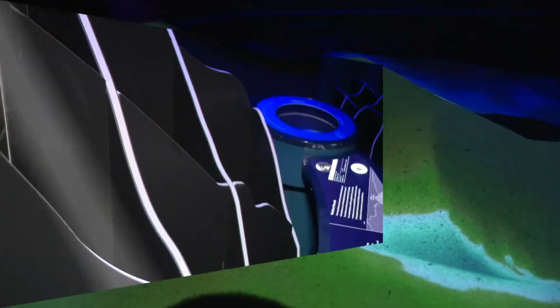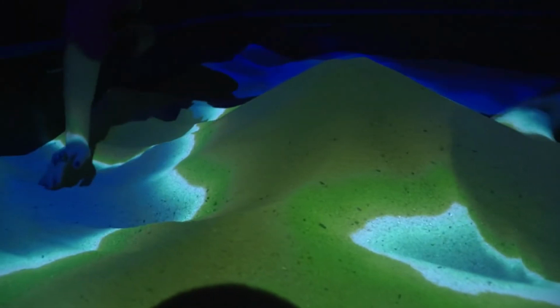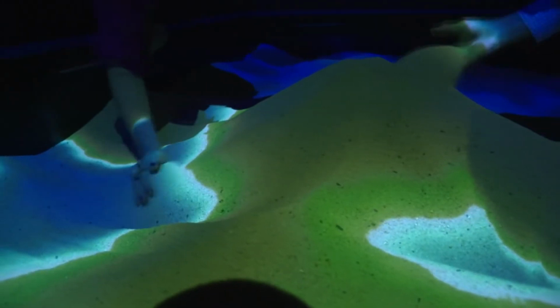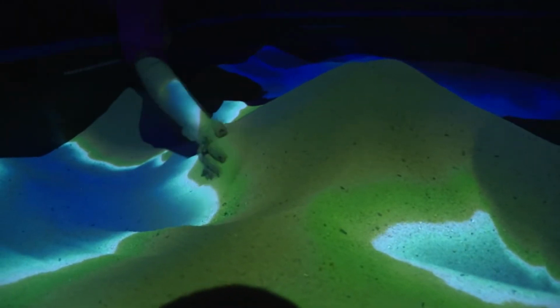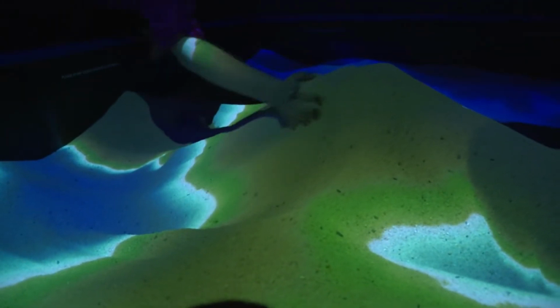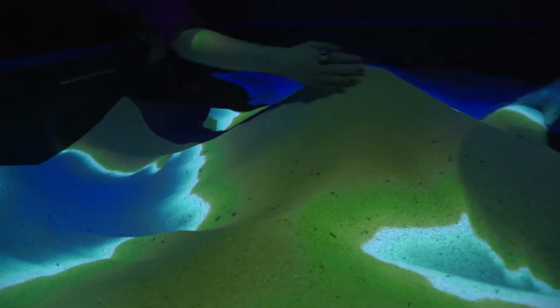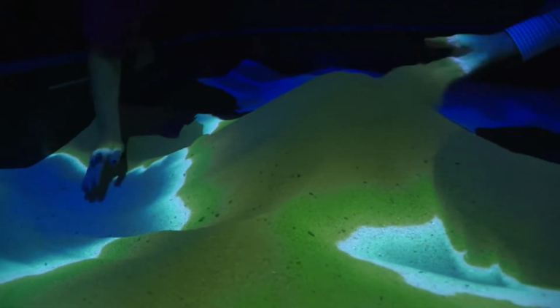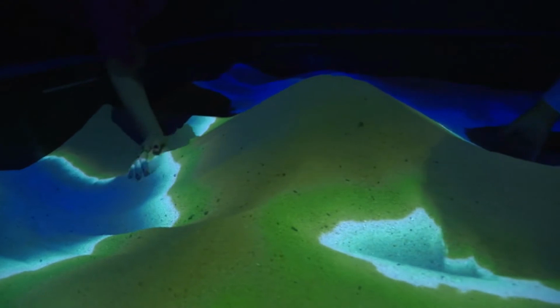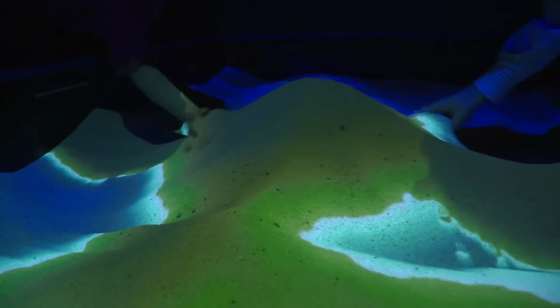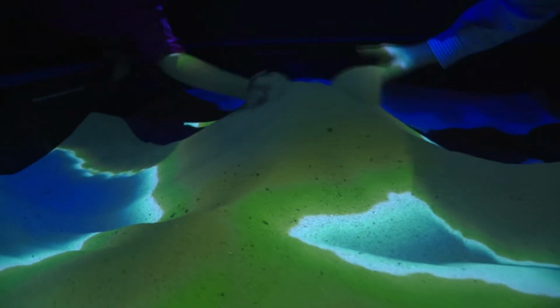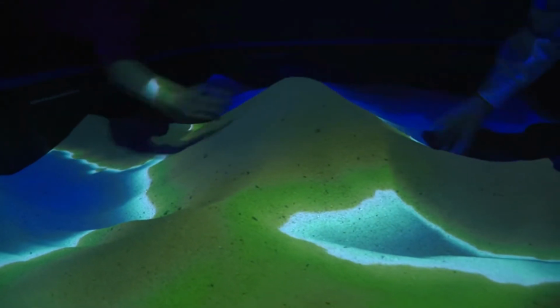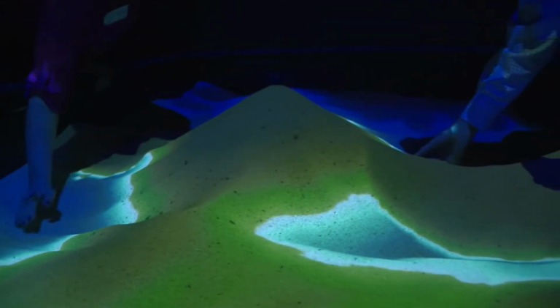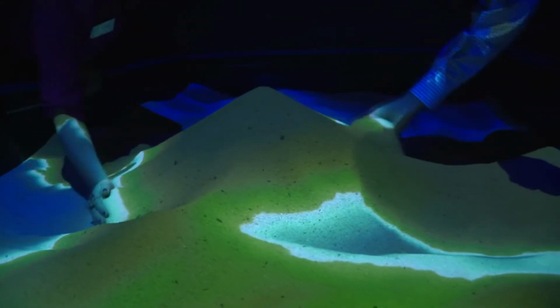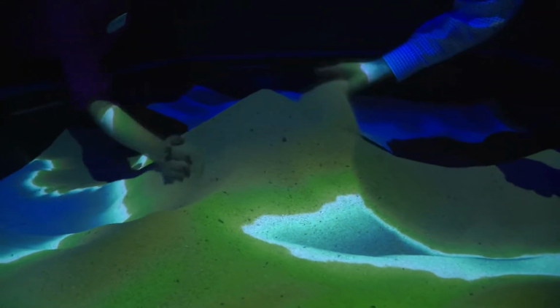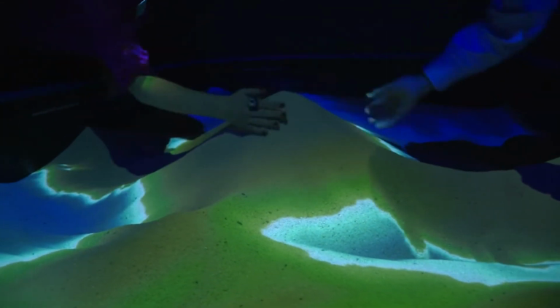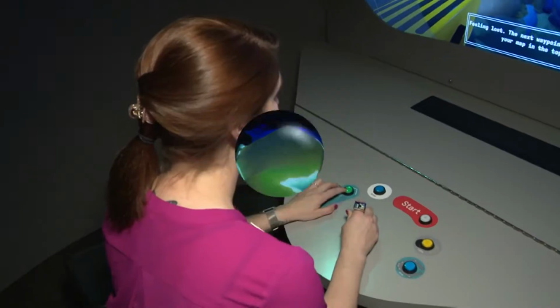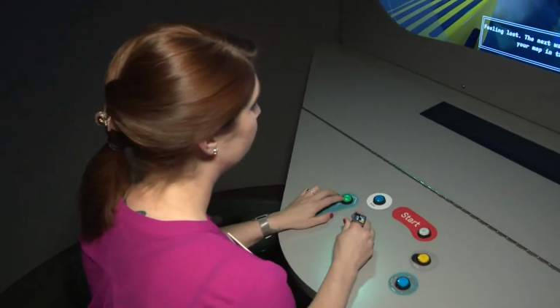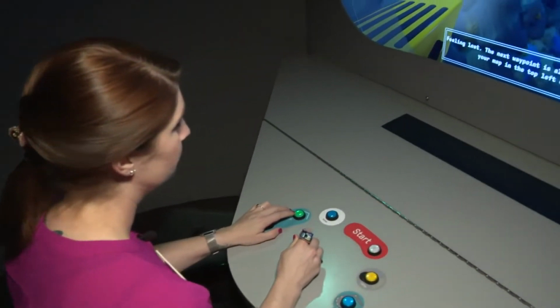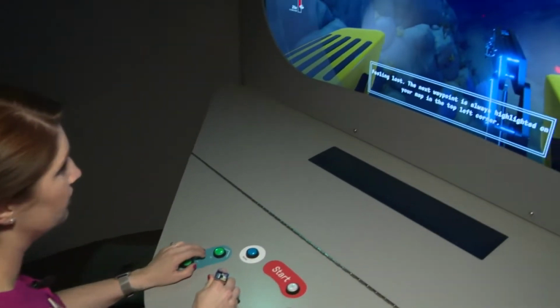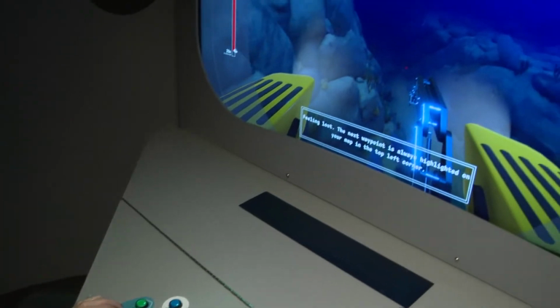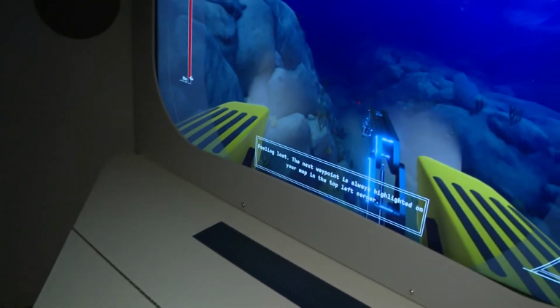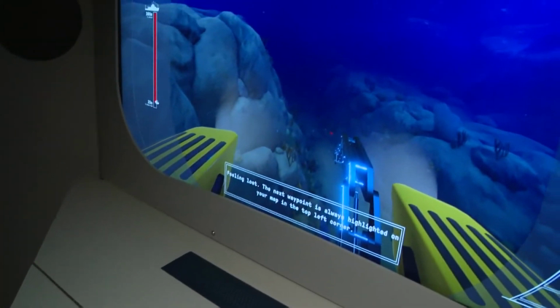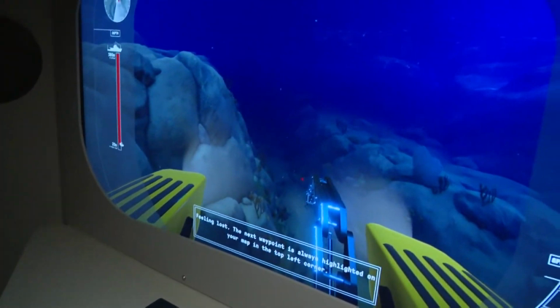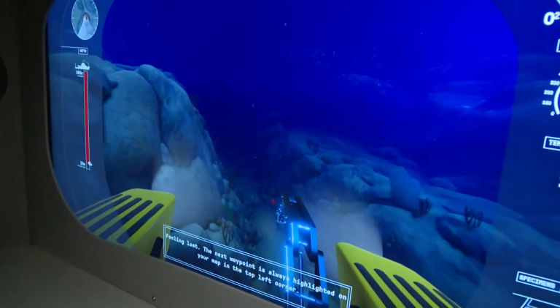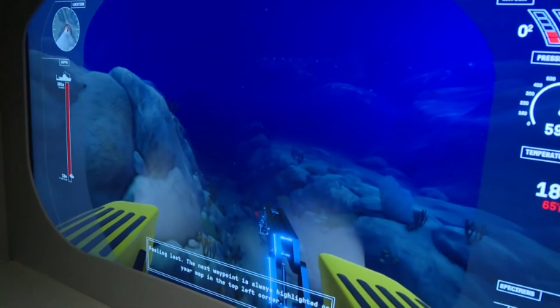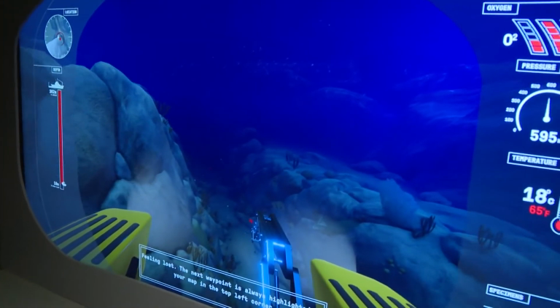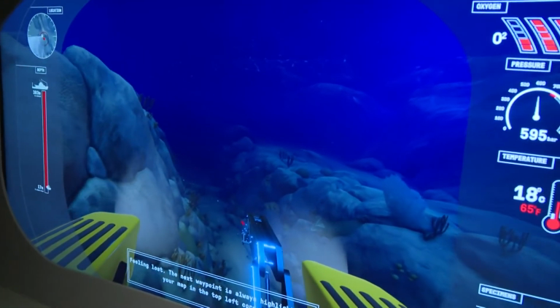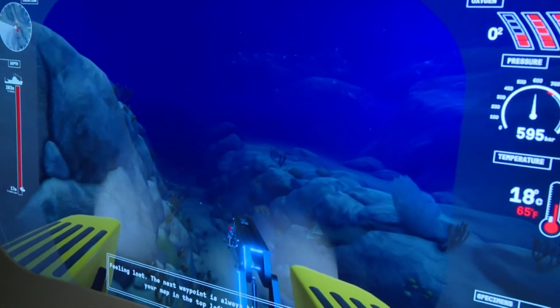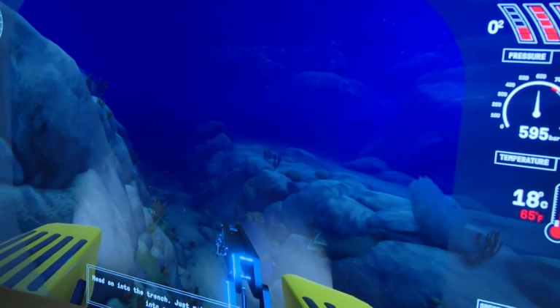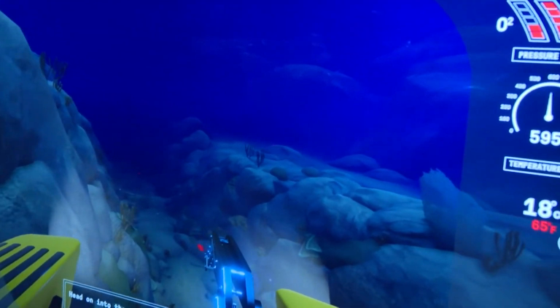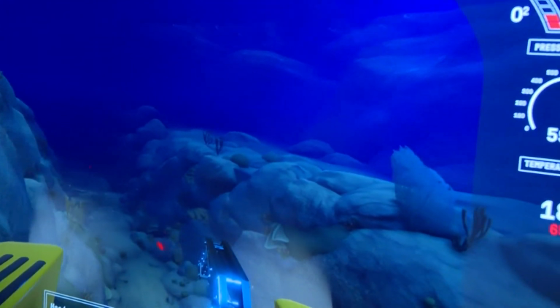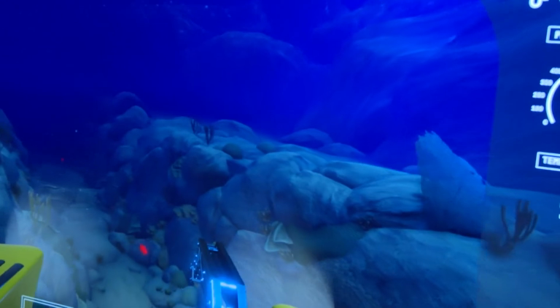This is called a kinetic sandbox. We are building canyons and mountains underneath the ocean. This is one of the interactive areas. It's actually a video game, but it allows you to actually guide this submersible under the ocean.